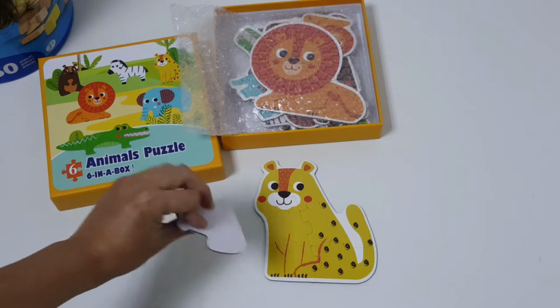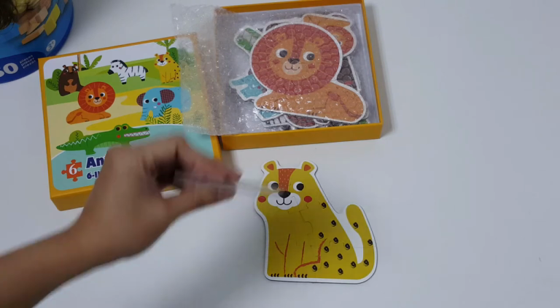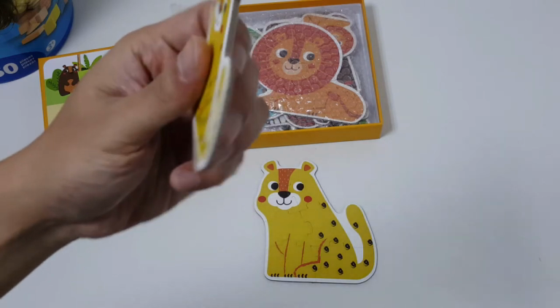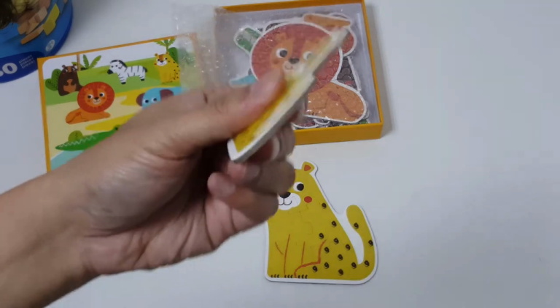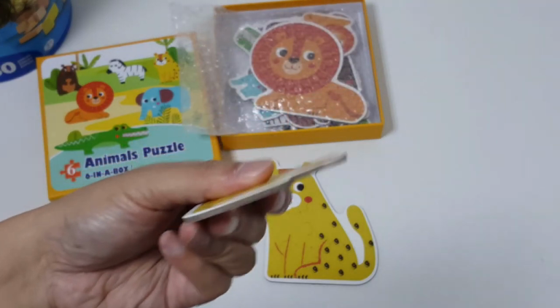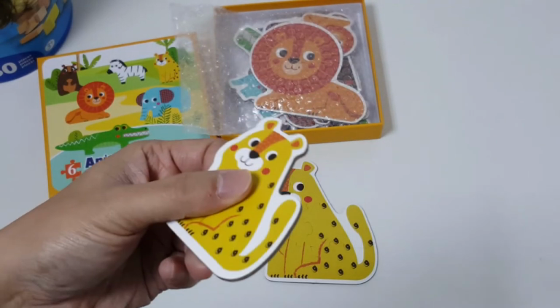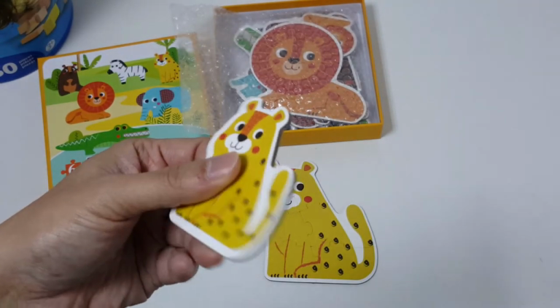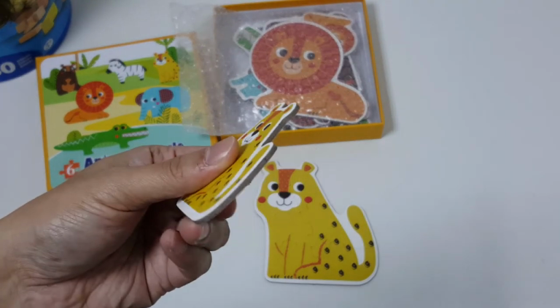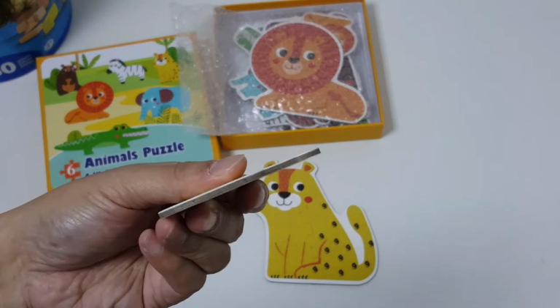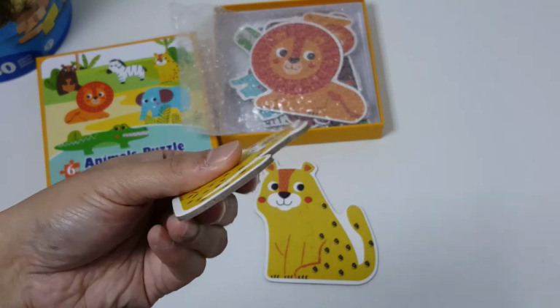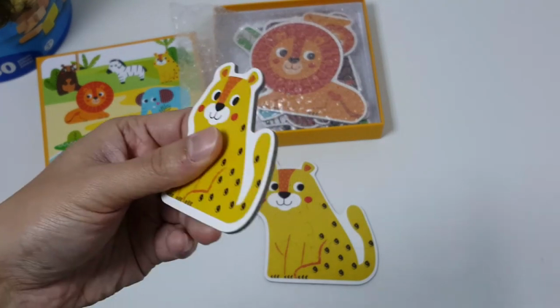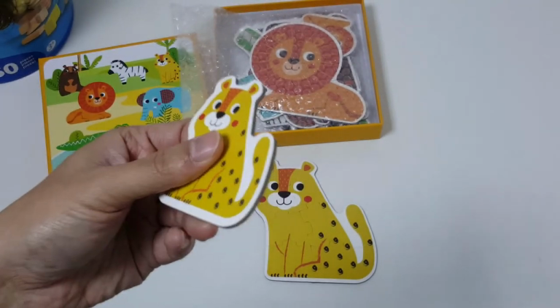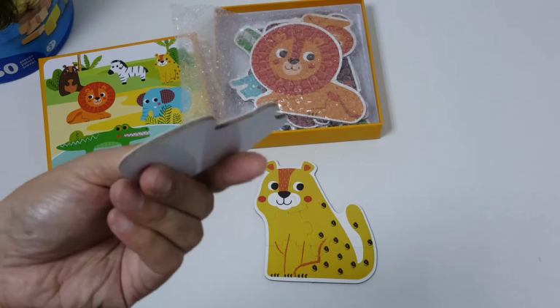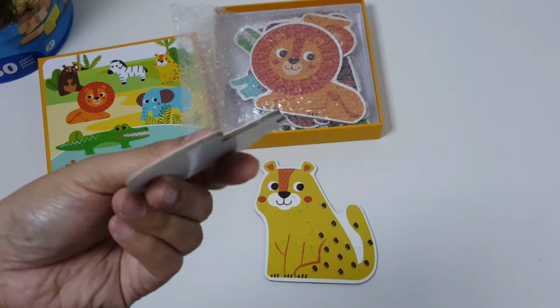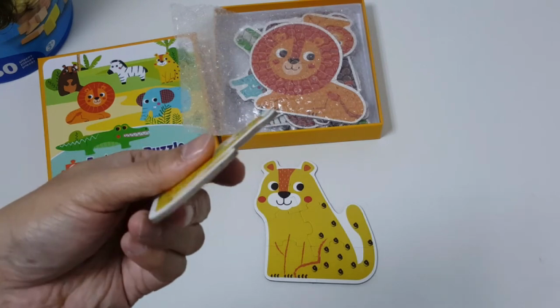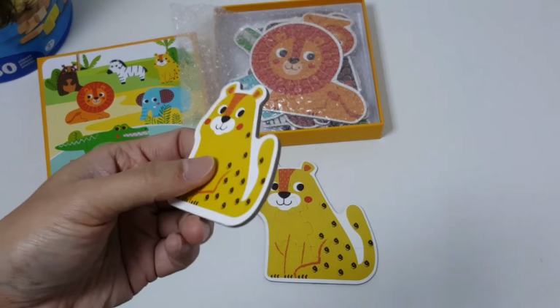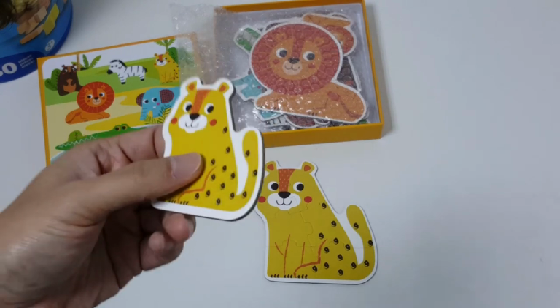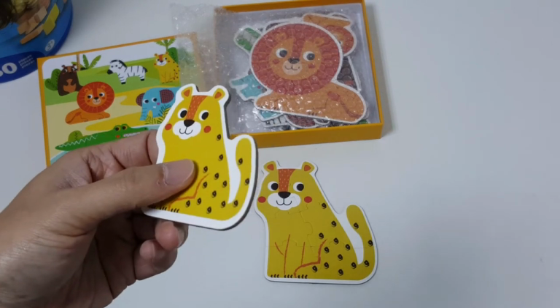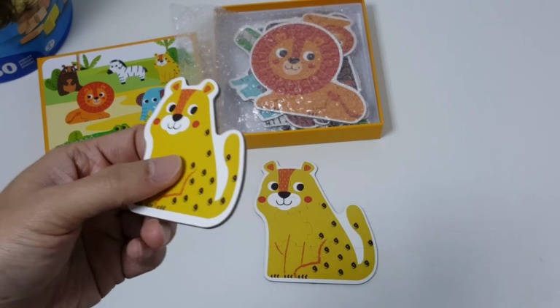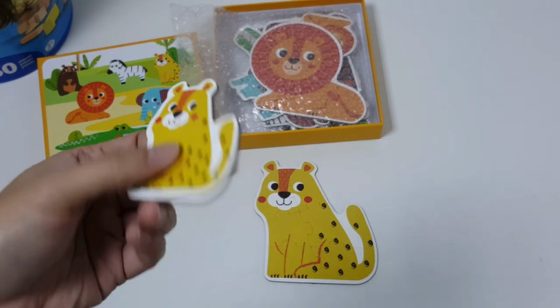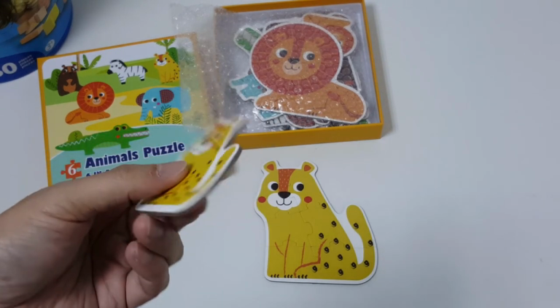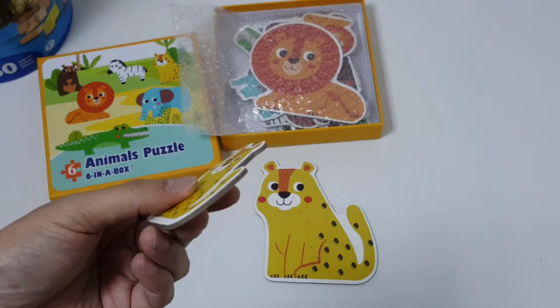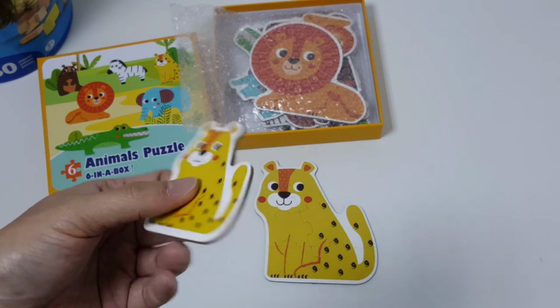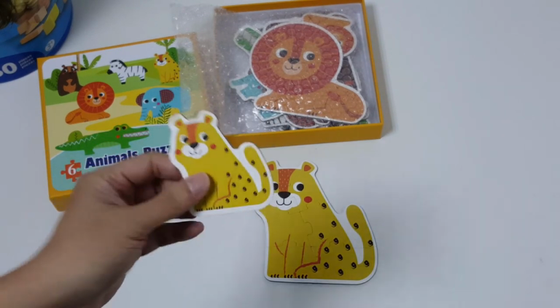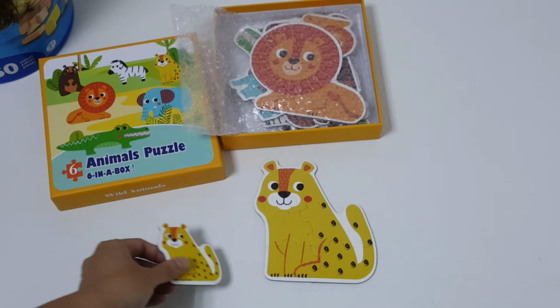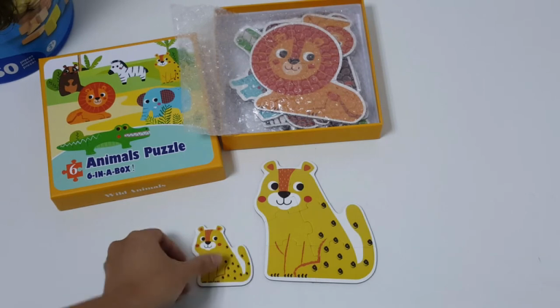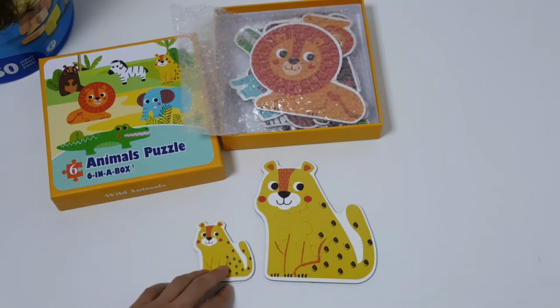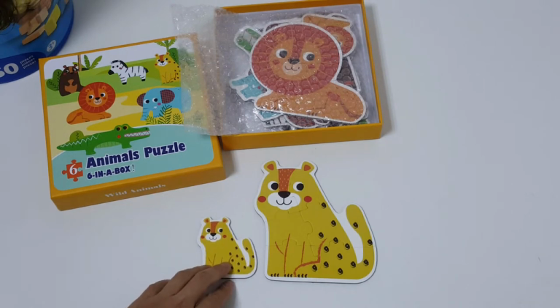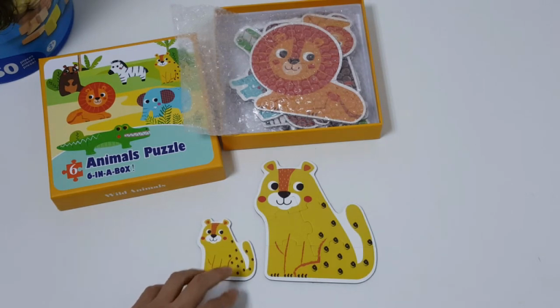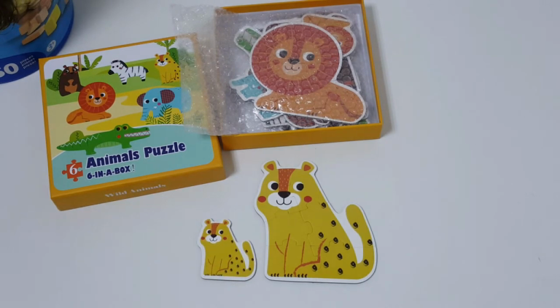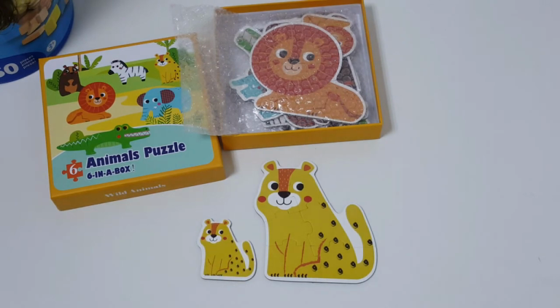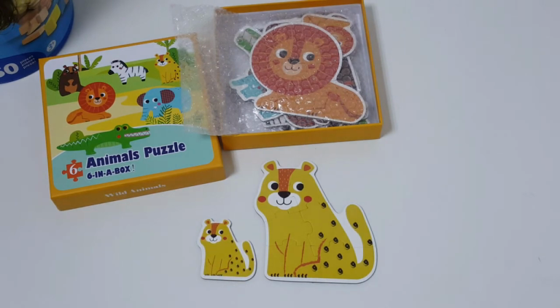If you look at the material of the zigzag puzzle, you see that it's thick and sturdy, making it resistant to rough play by the kids. This is a good starter puzzle for young children.